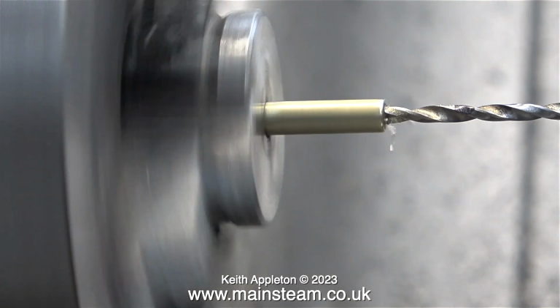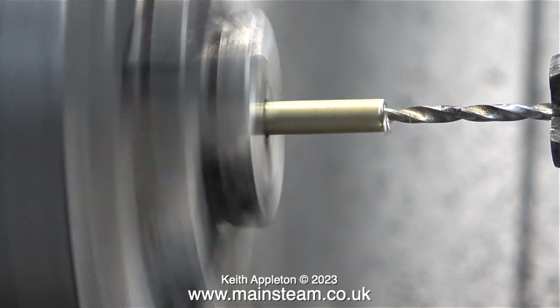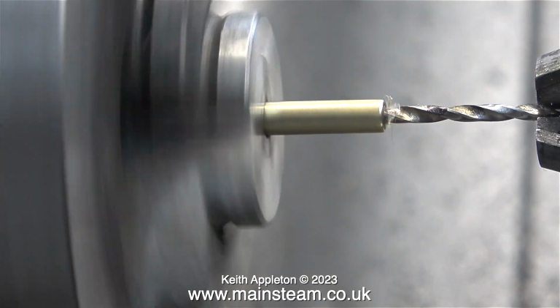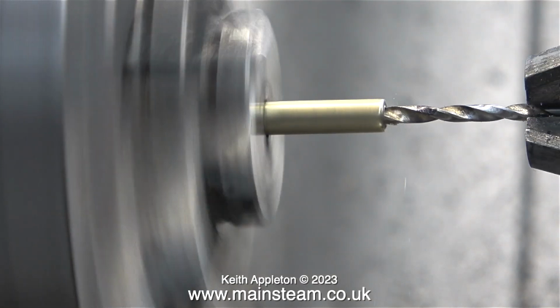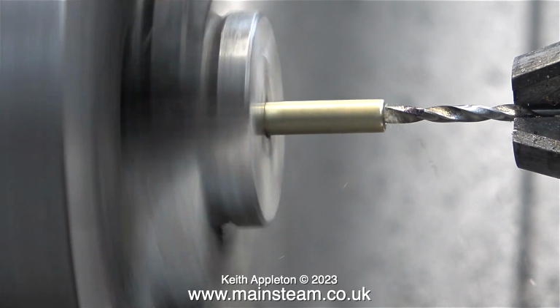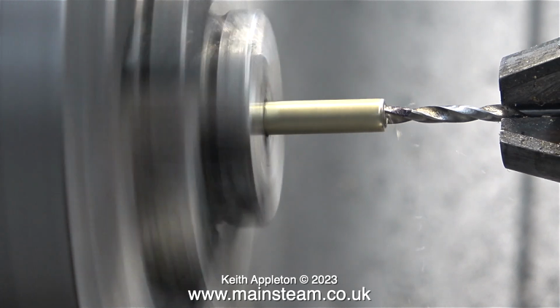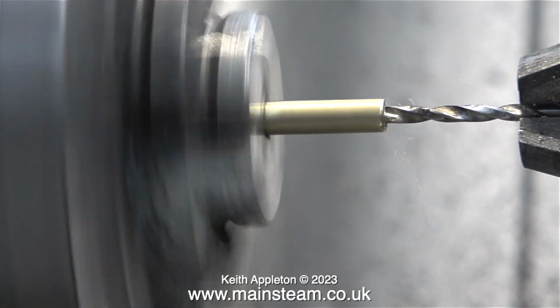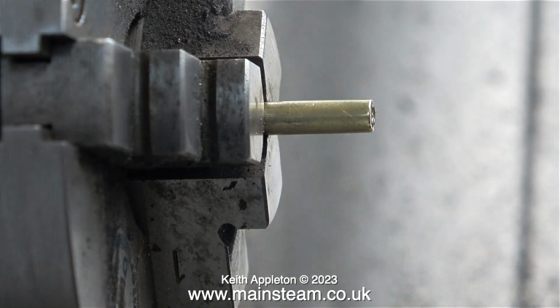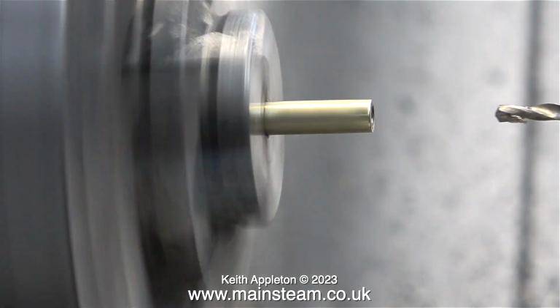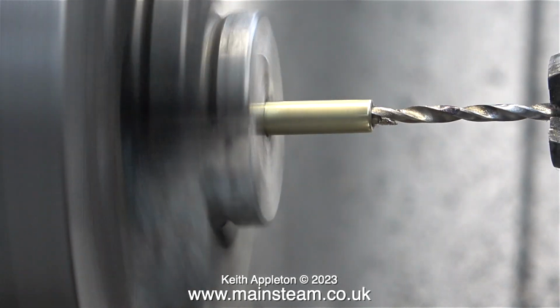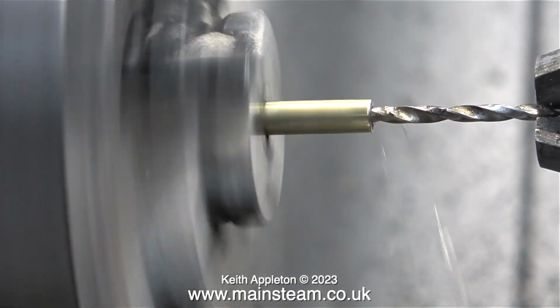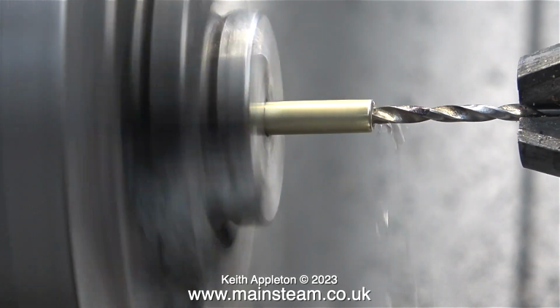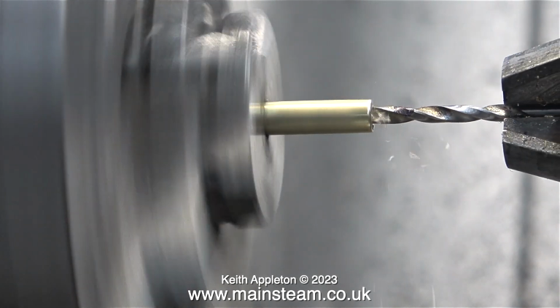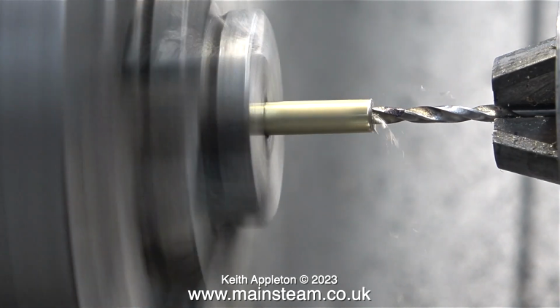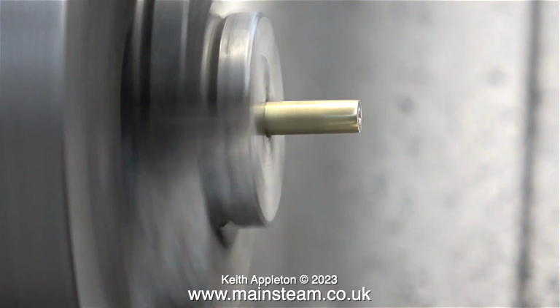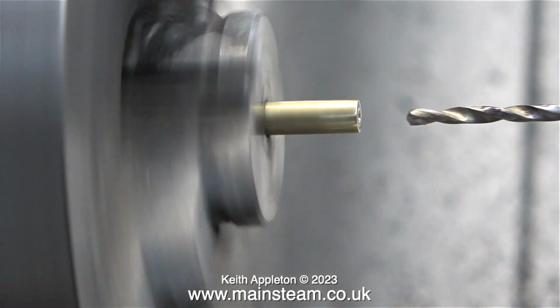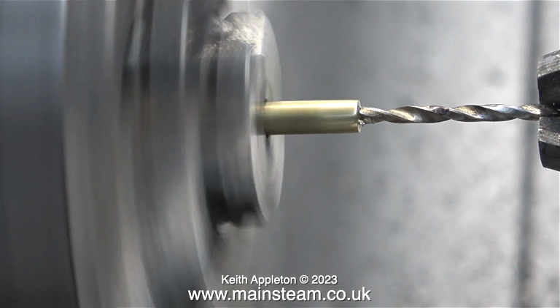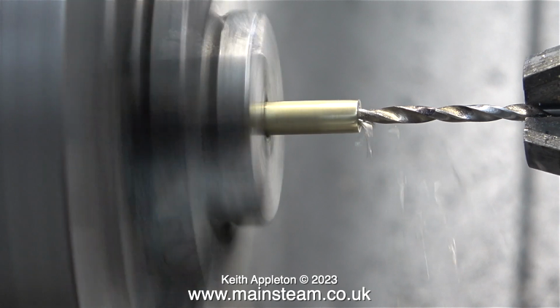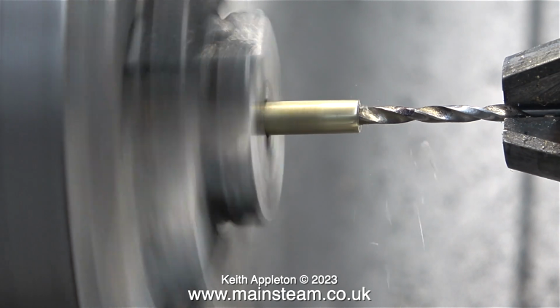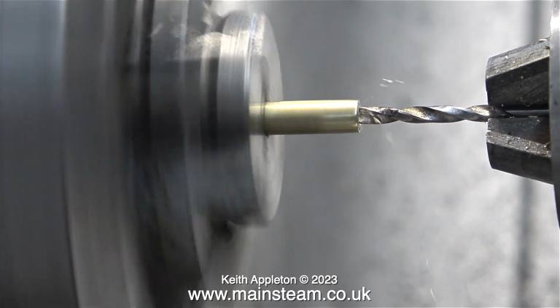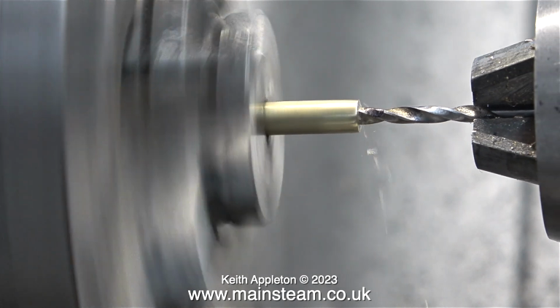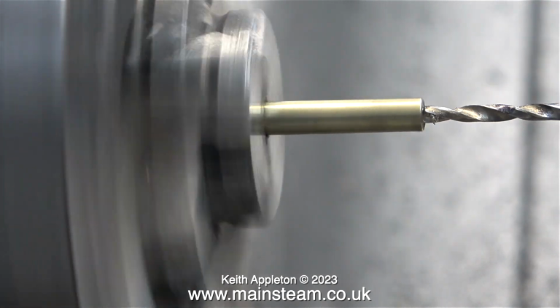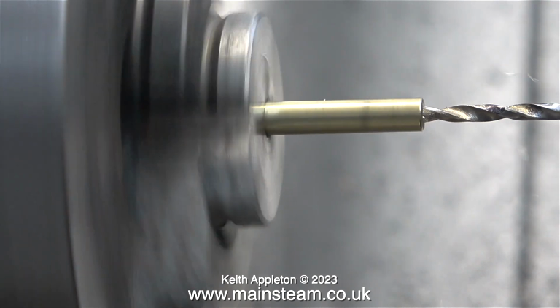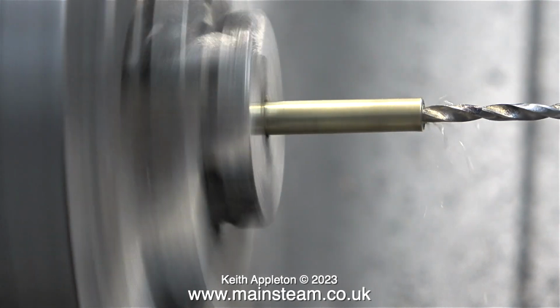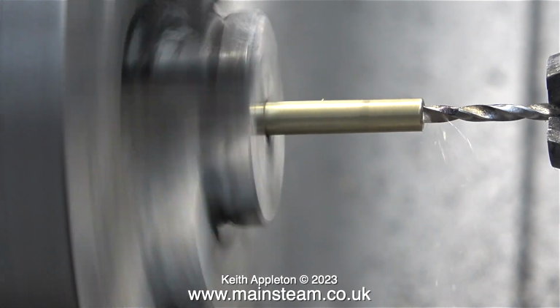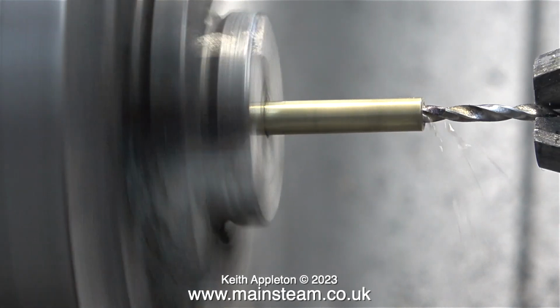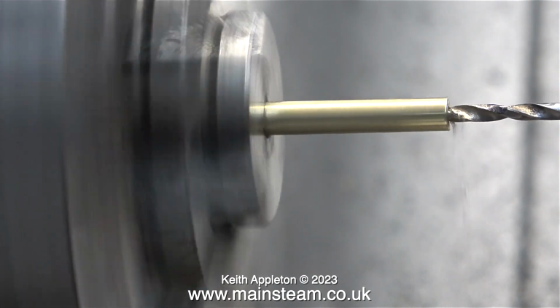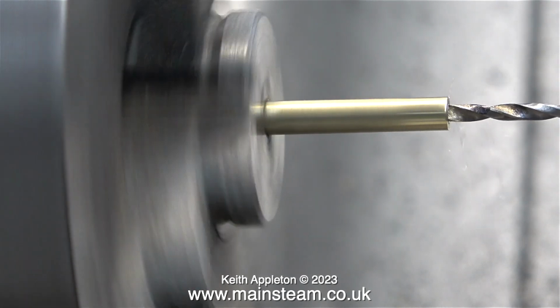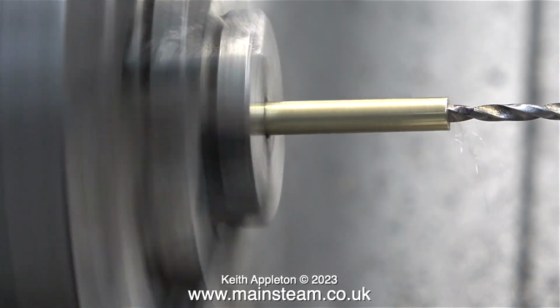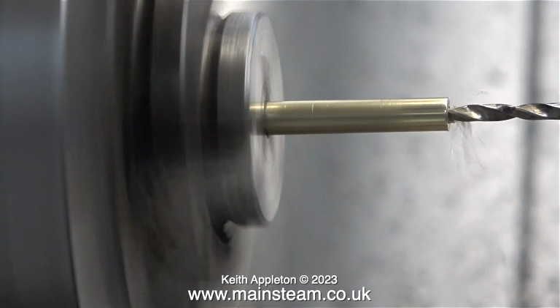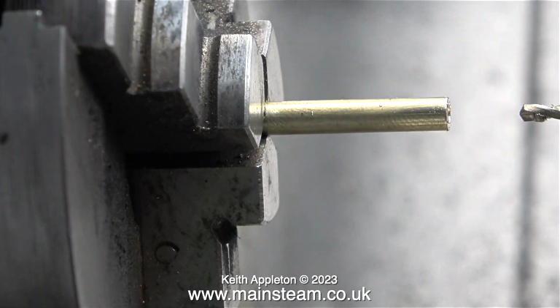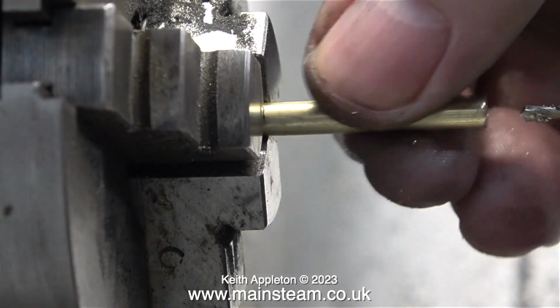You've just seen me making a mark on the drill bit using a felt tip pen. I want to drill these holes quite deeply, but I don't want to go in too far, so the felt tip pen mark tells me when to stop drilling.